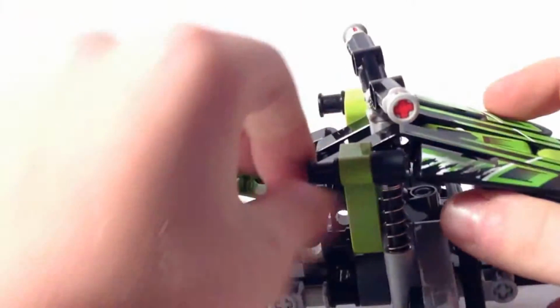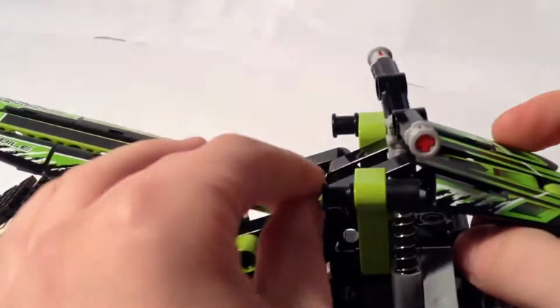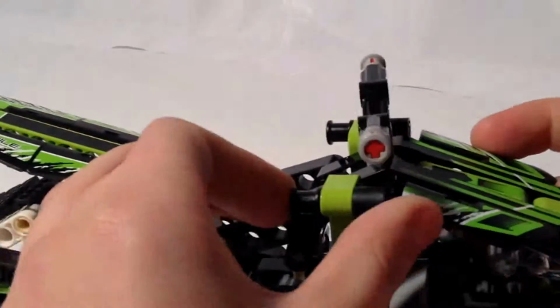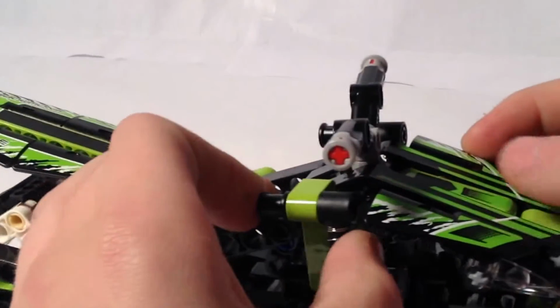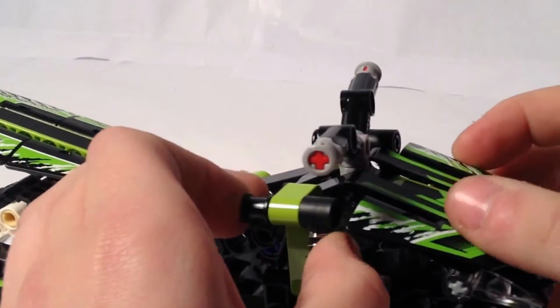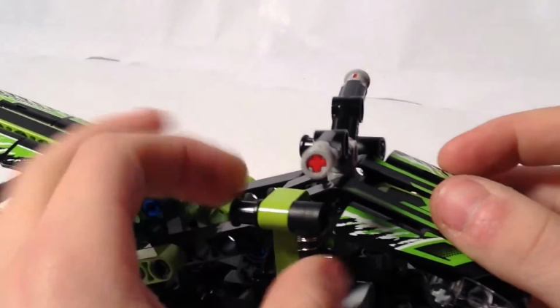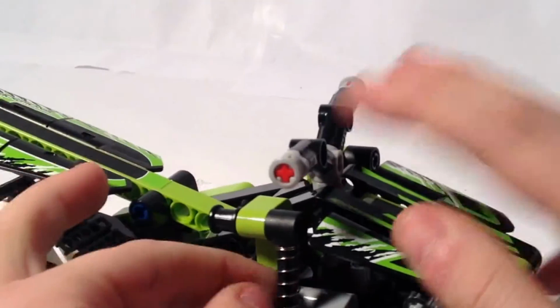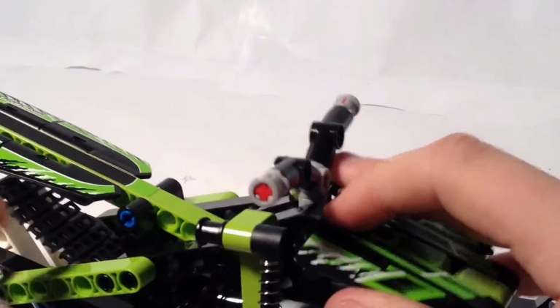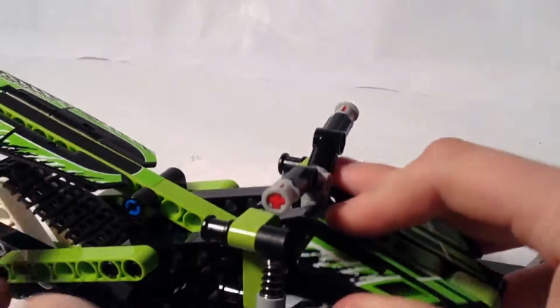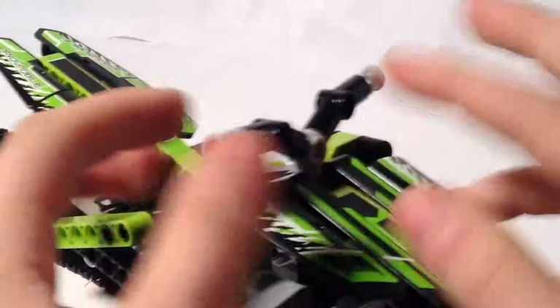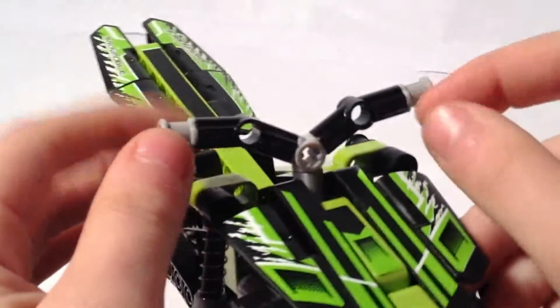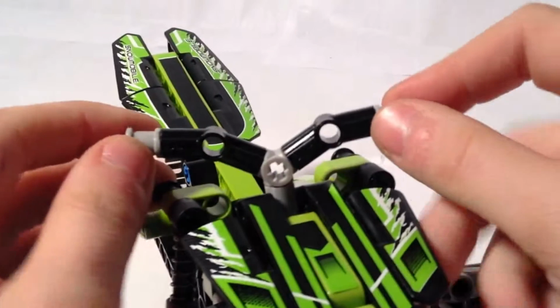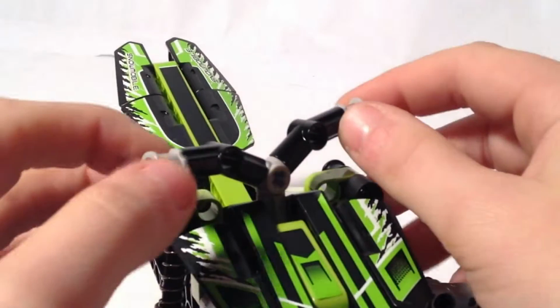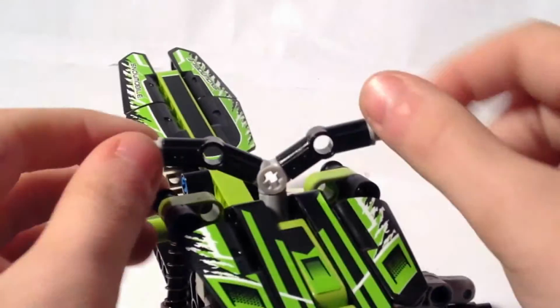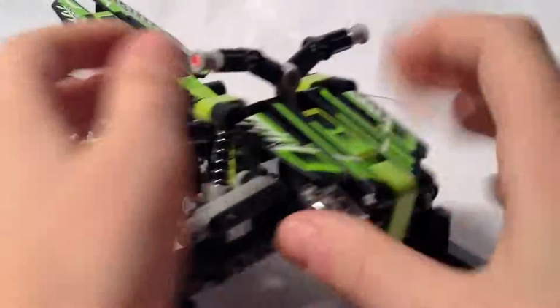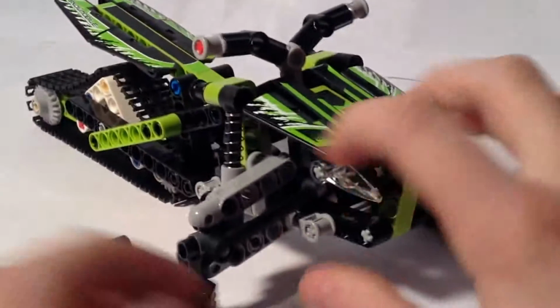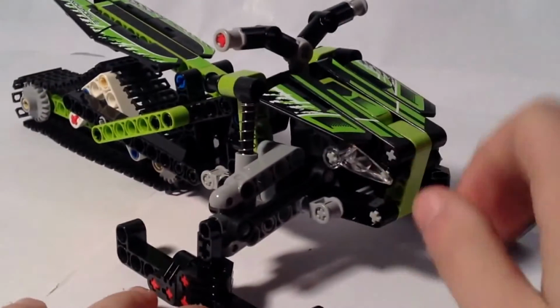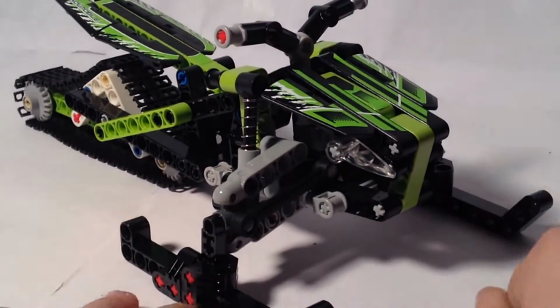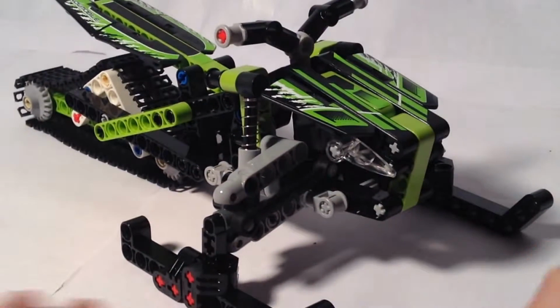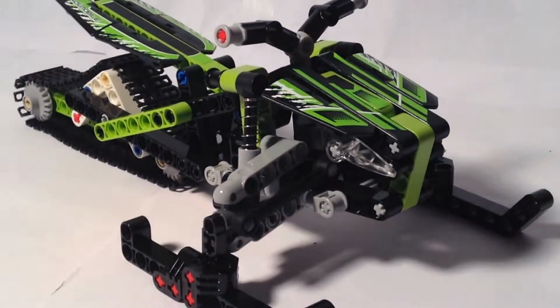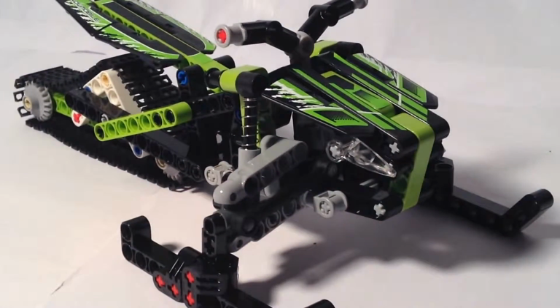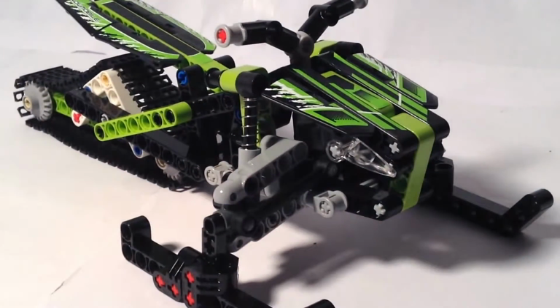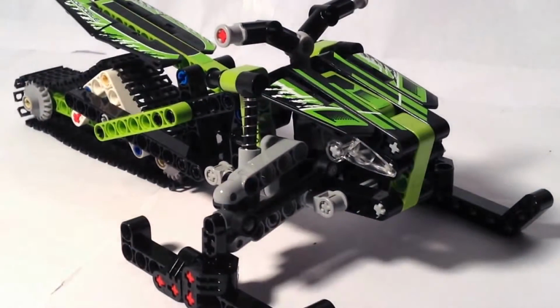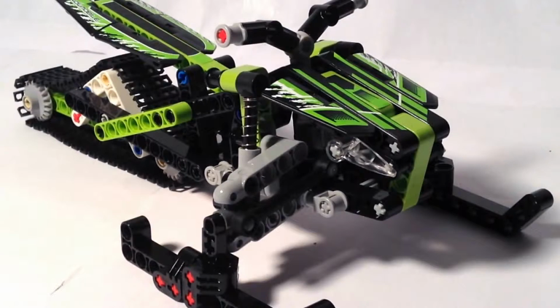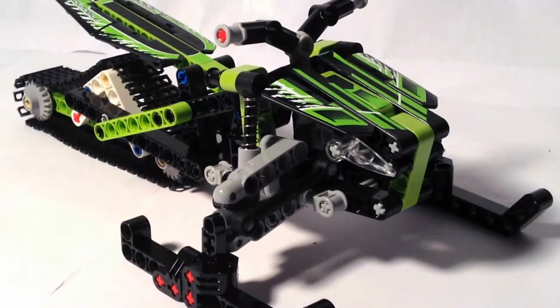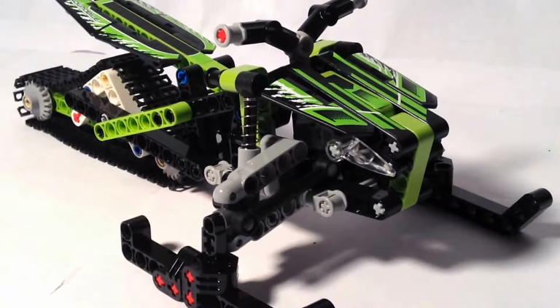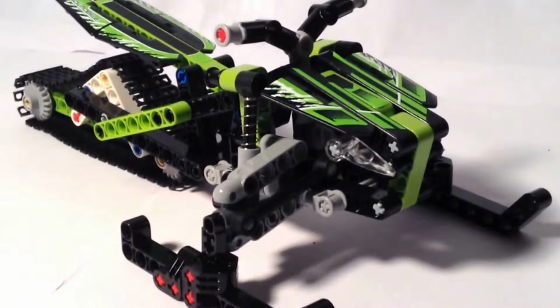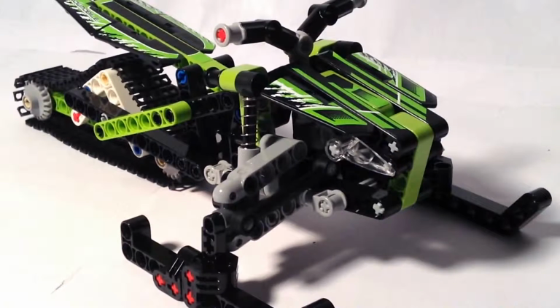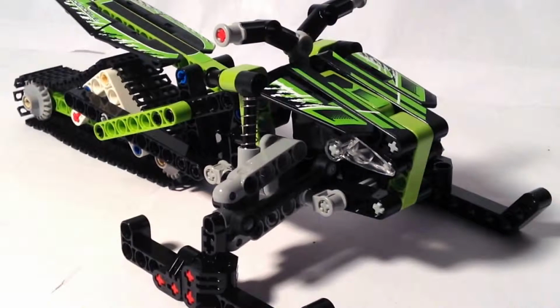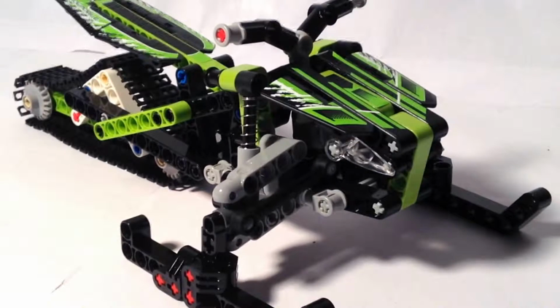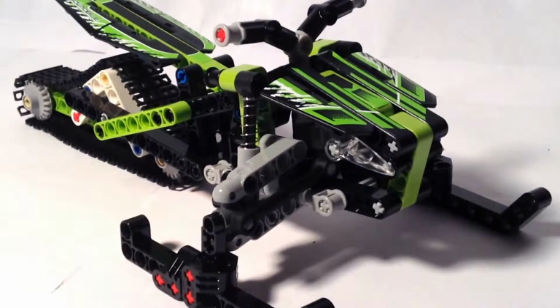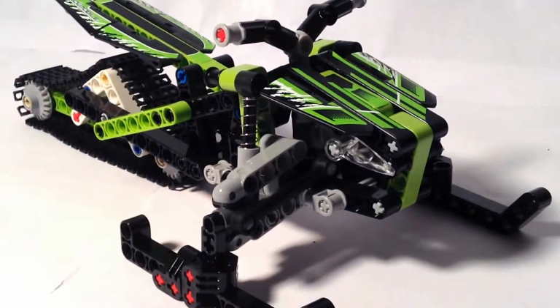Yeah, it is very cool. That's all I really have to say about this build. I will see you guys in the next video — goodbye!